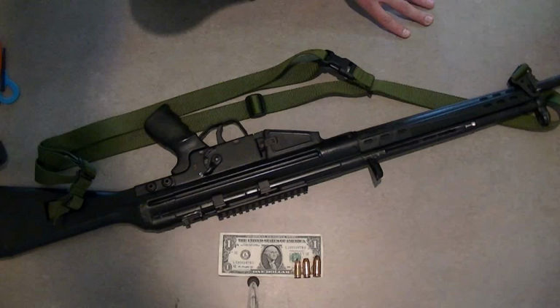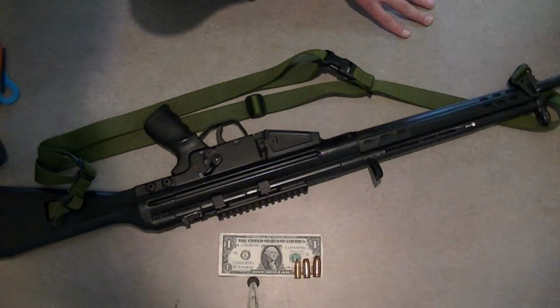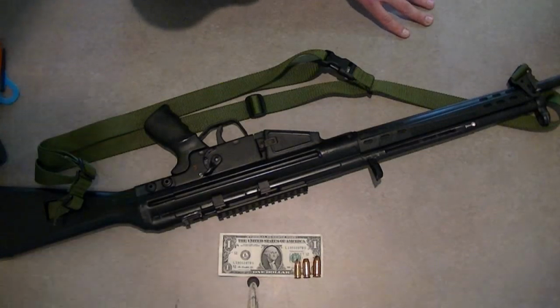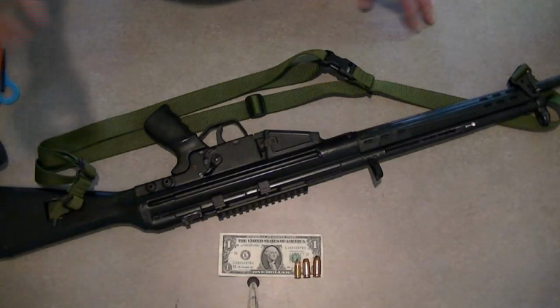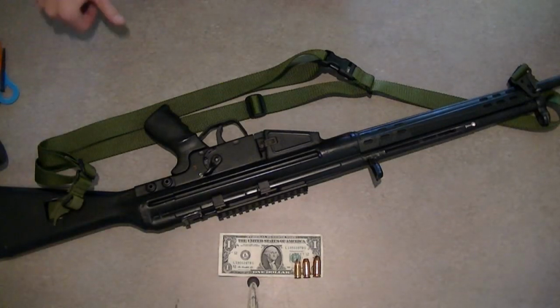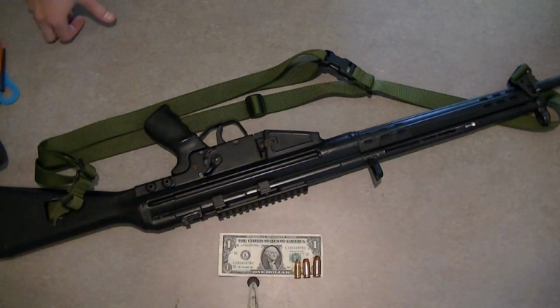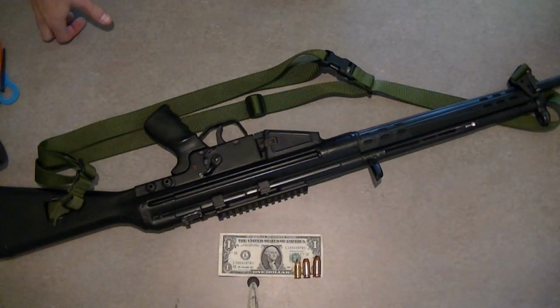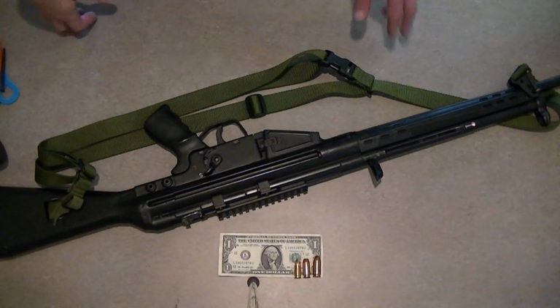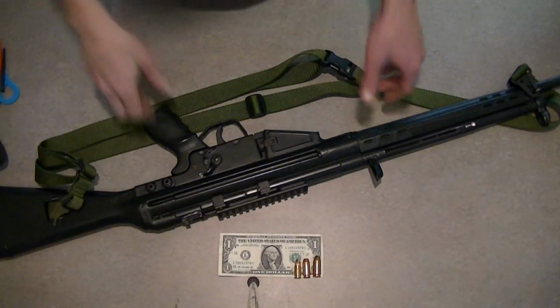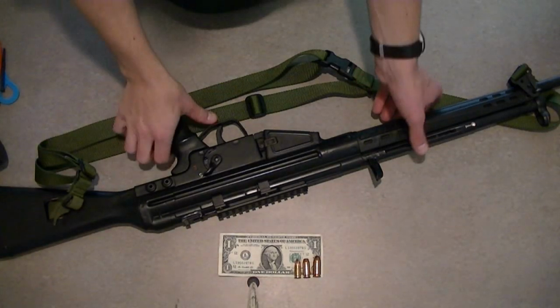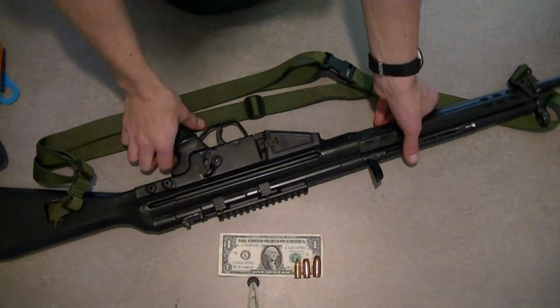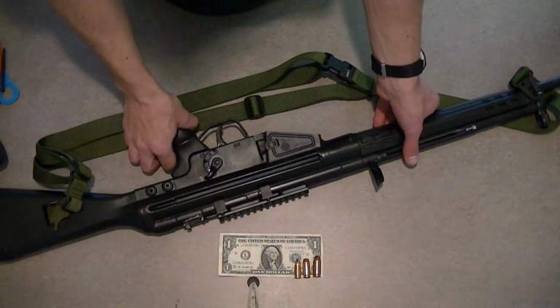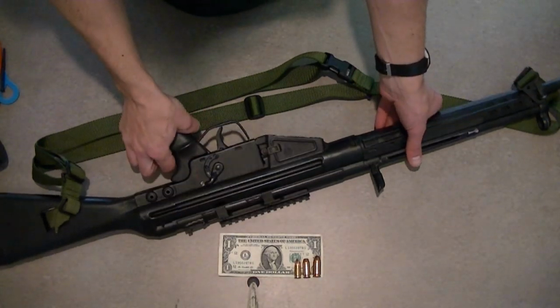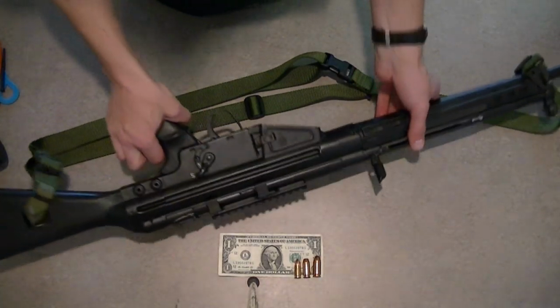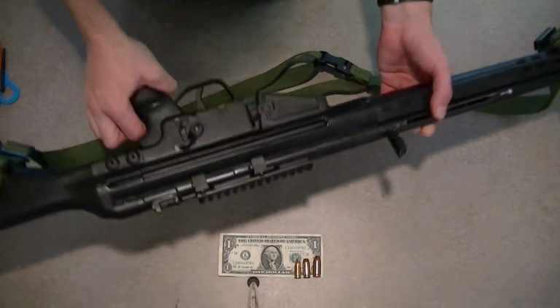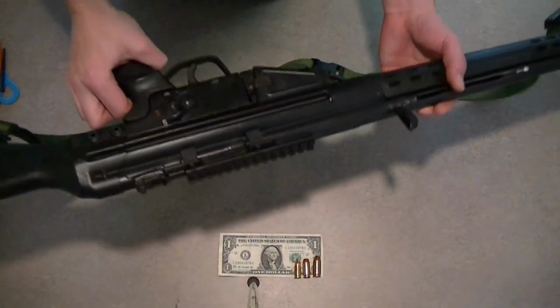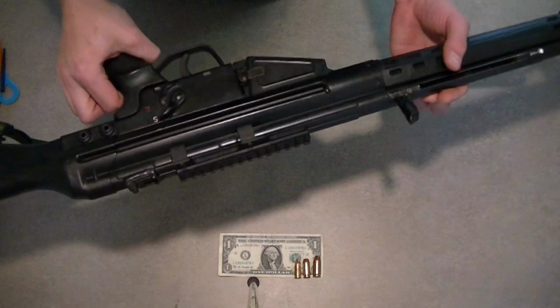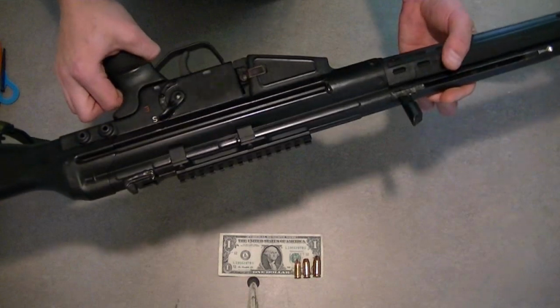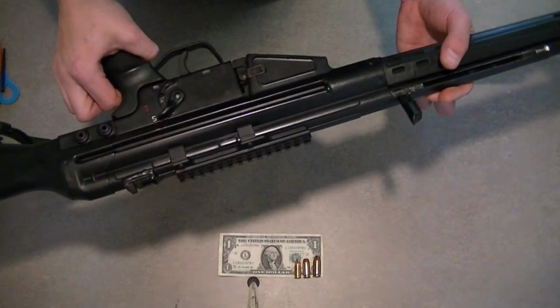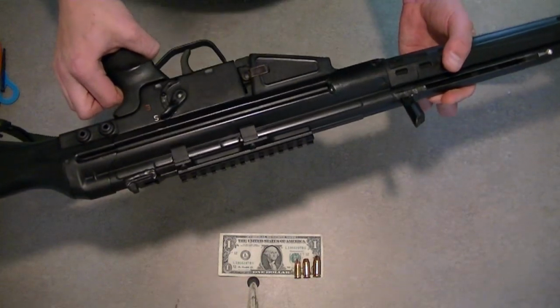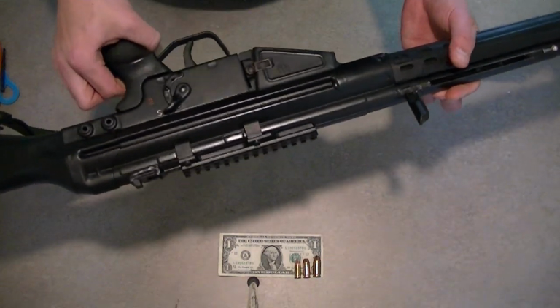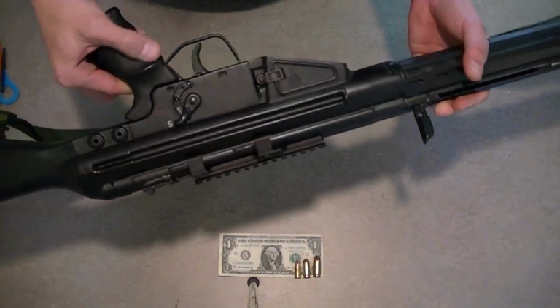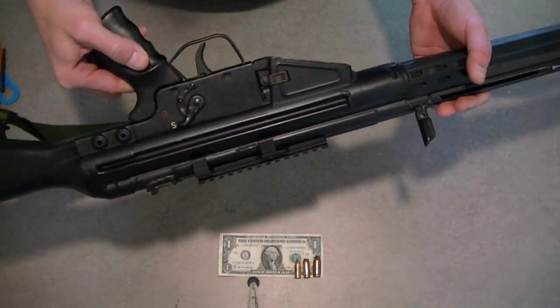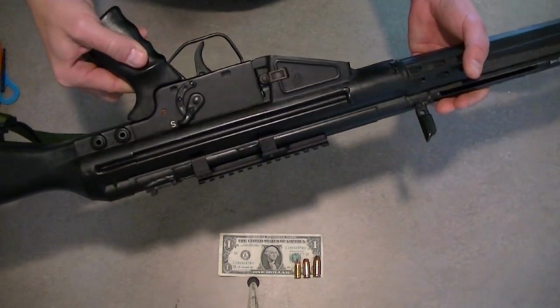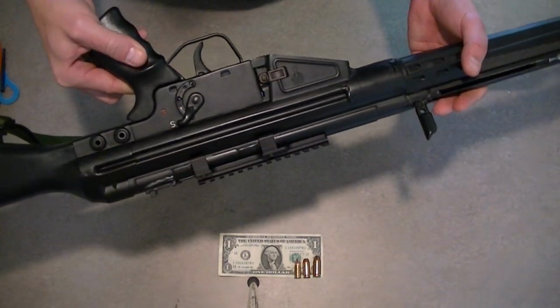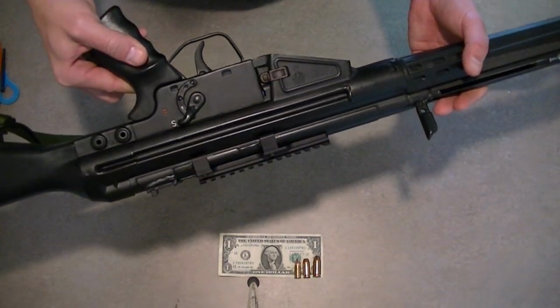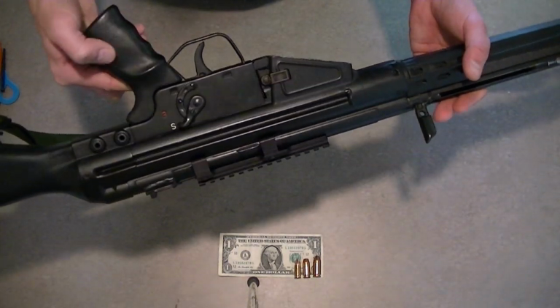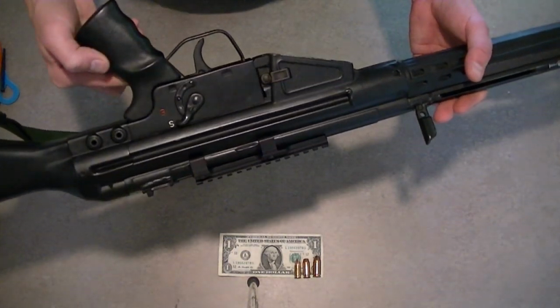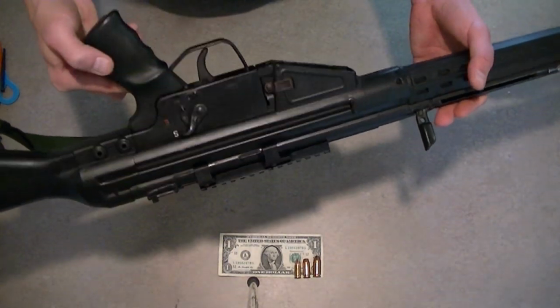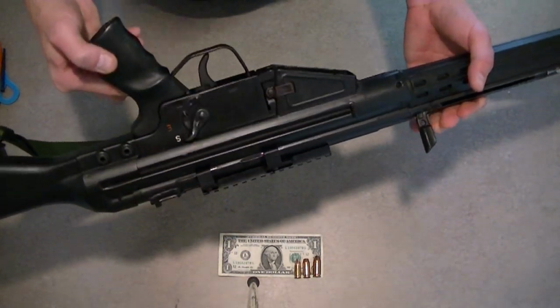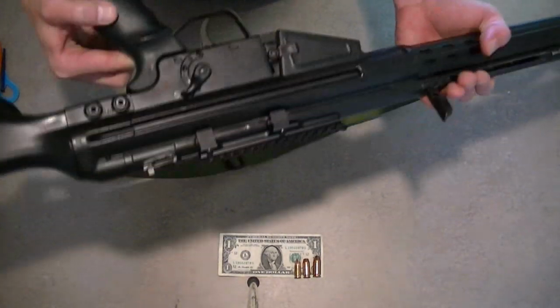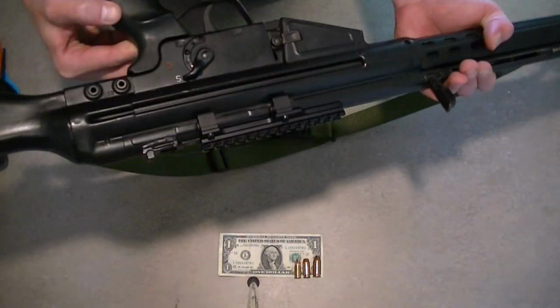Hey, it's Andrew with JNC Guns again. If you like our video, show us by subscribing to our channel. And as always, leave your comments, questions, and suggestions at the bottom of the page.